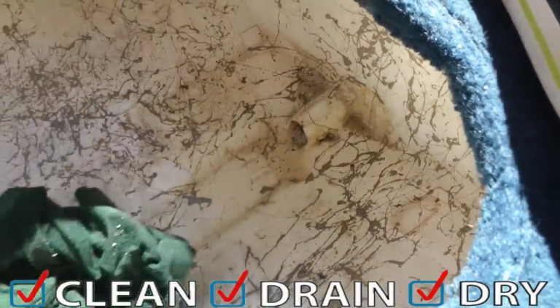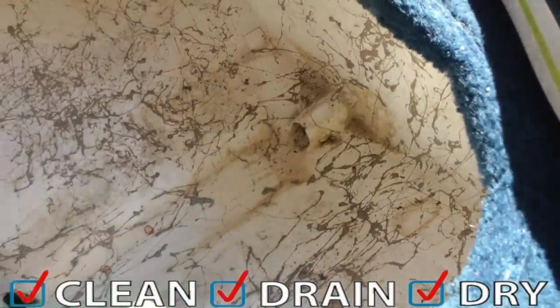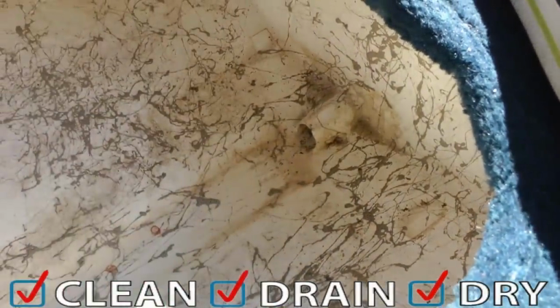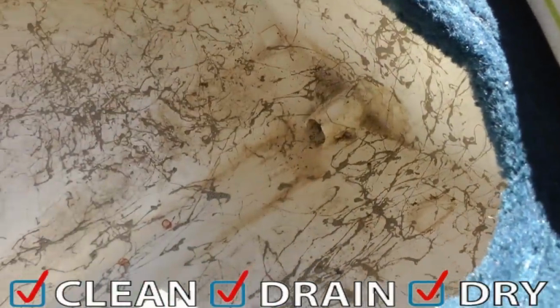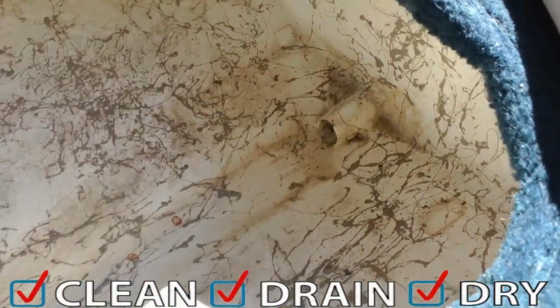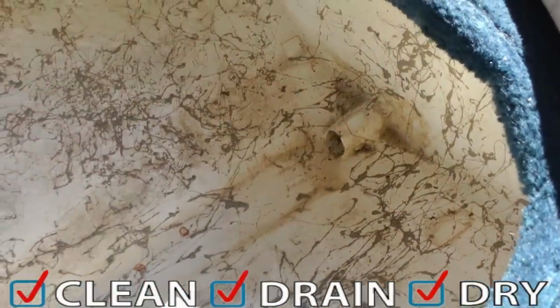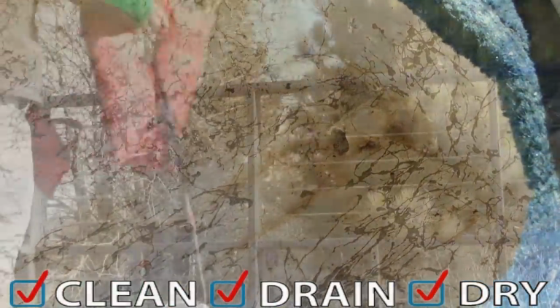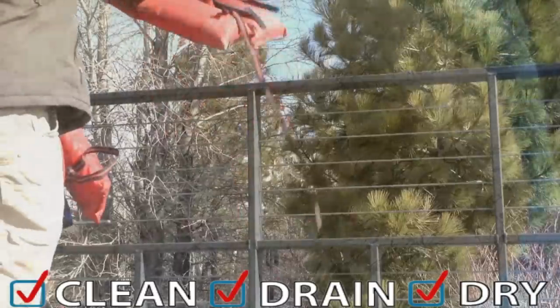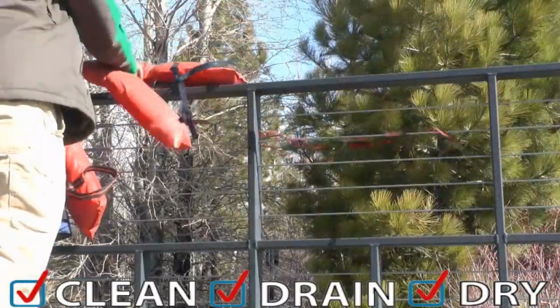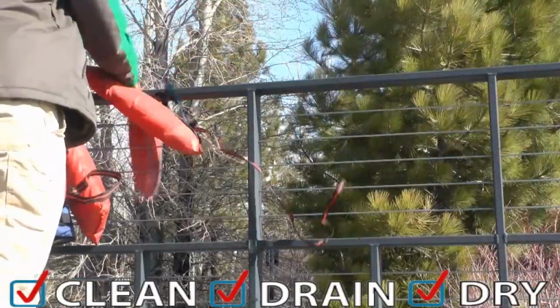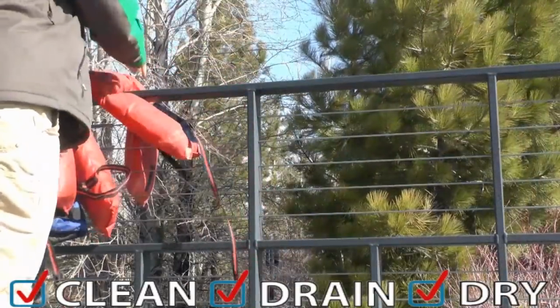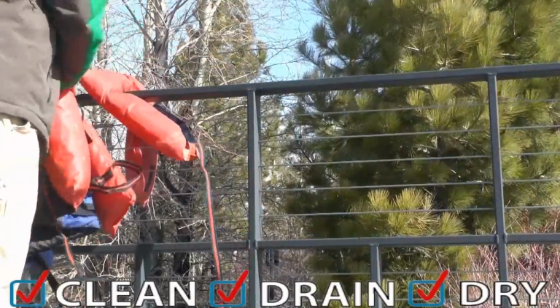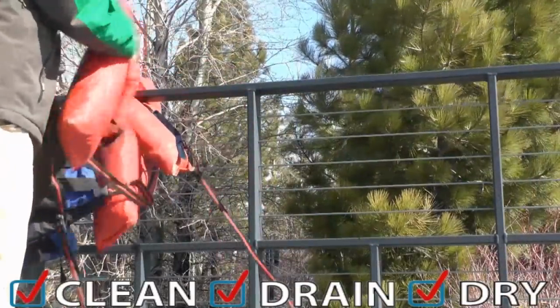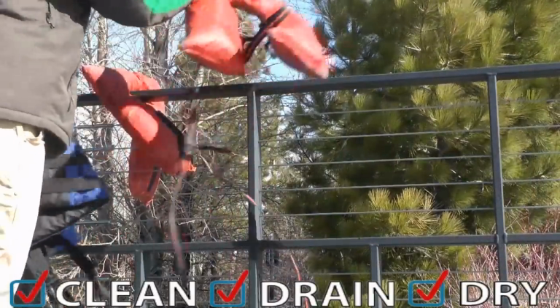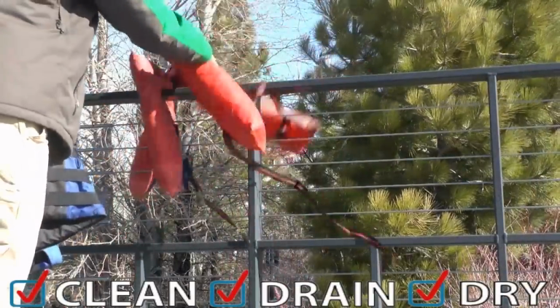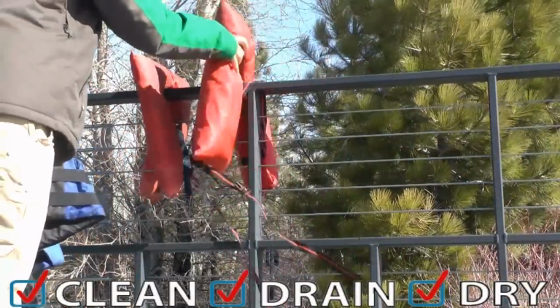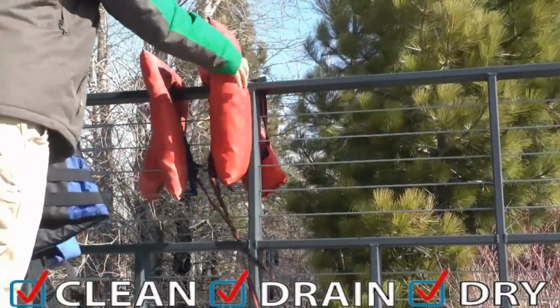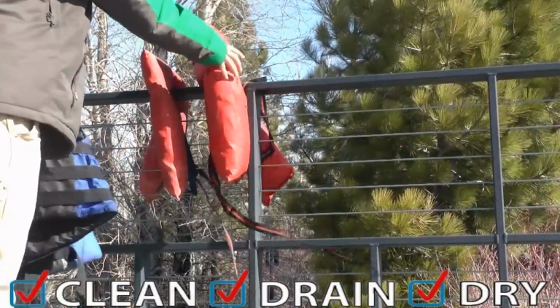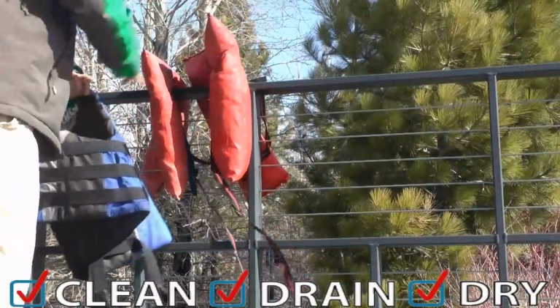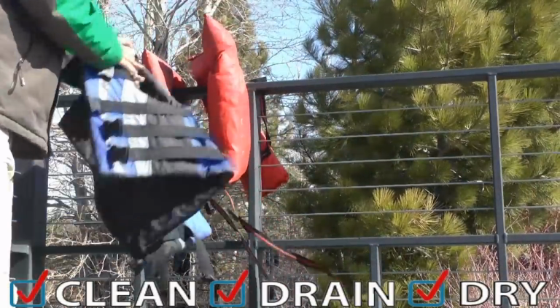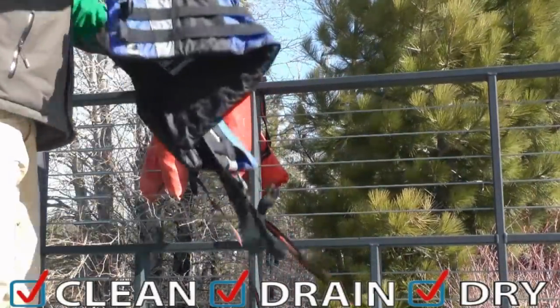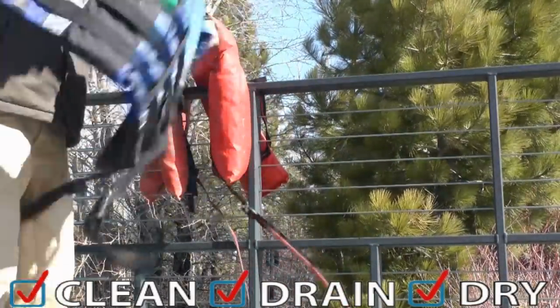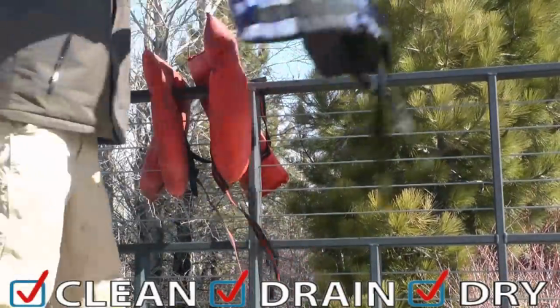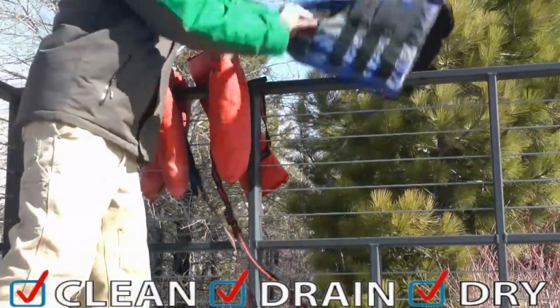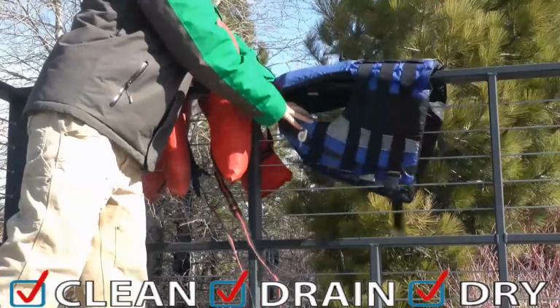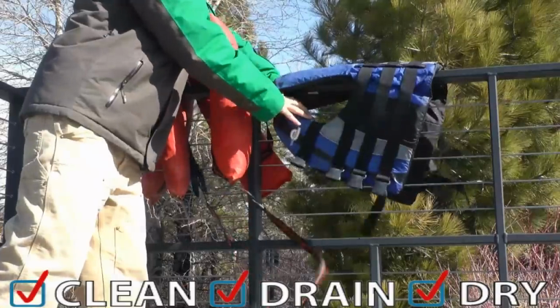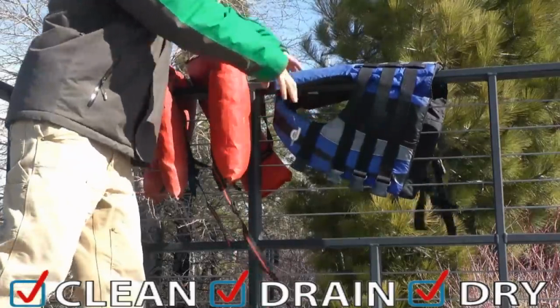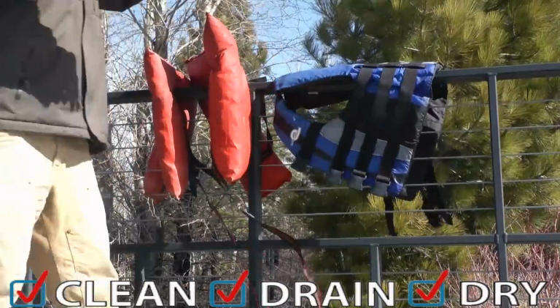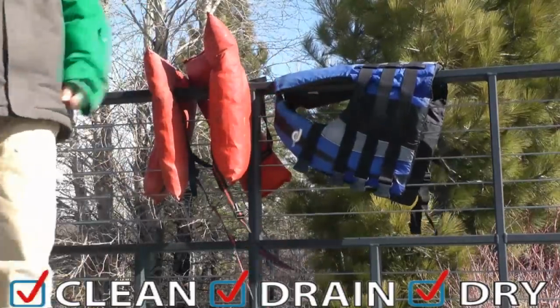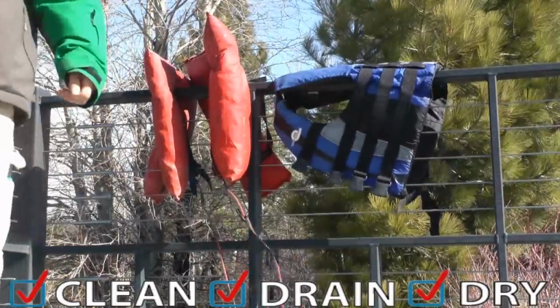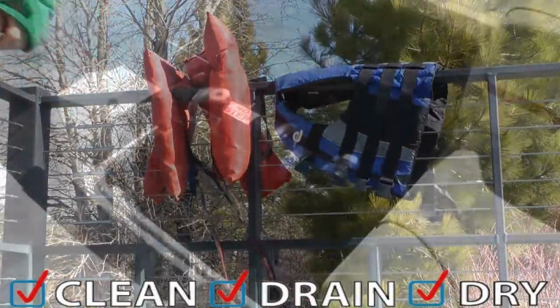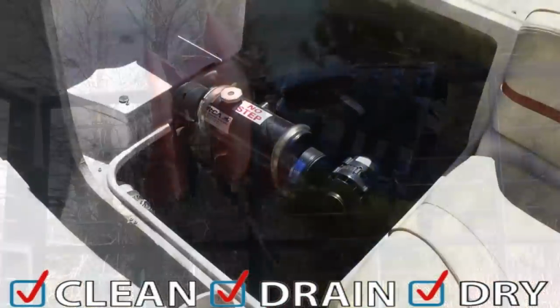Make sure all the compartments and their contents are thoroughly dry. If you find moisture, remove it with a rag or towel. Make sure all life jackets, wetsuits, ropes, fenders, and toys are clean and dry. If they're wet, hang them in a warm area.